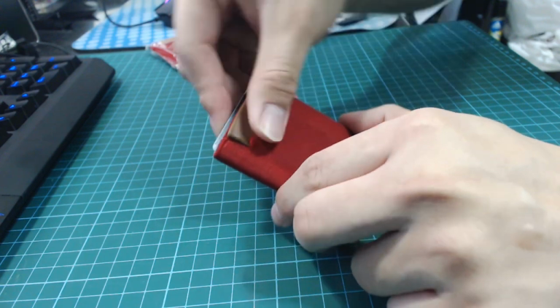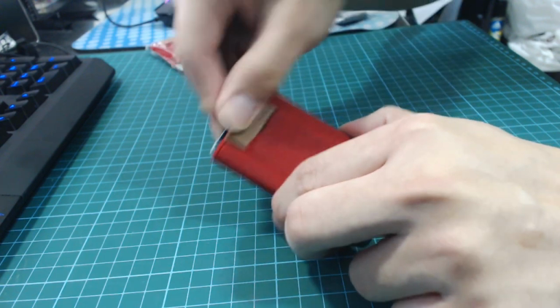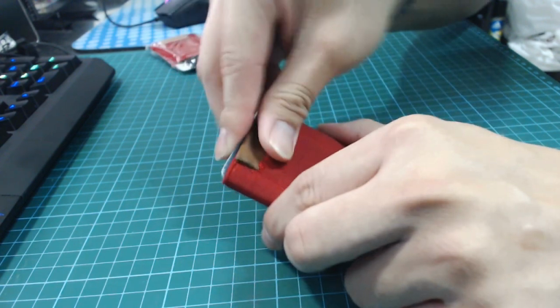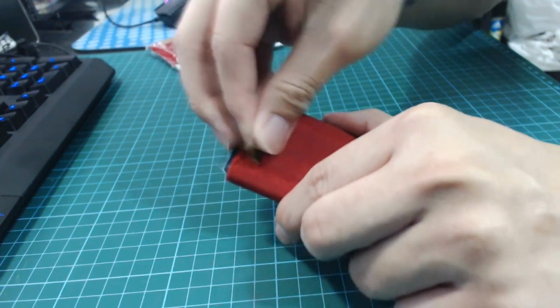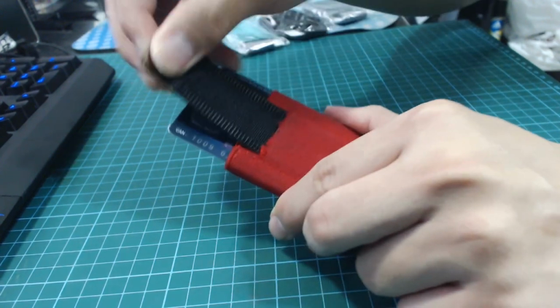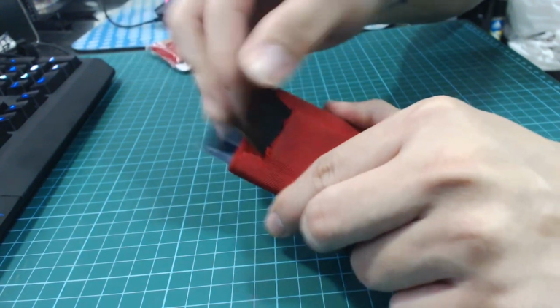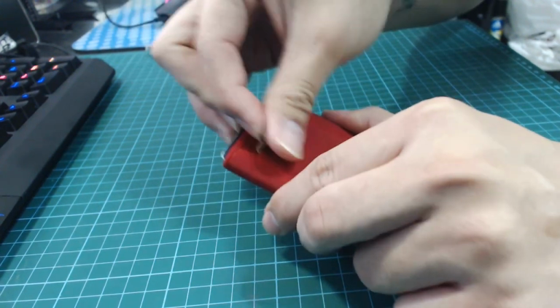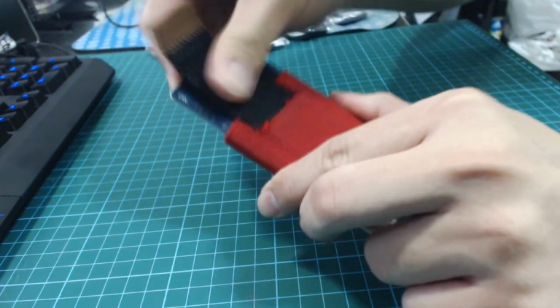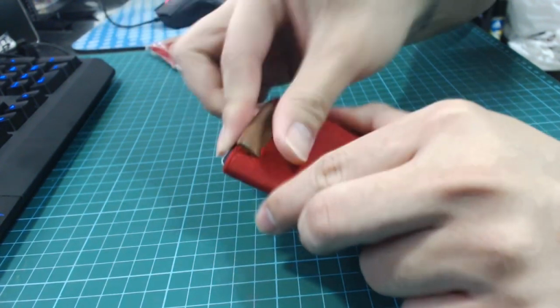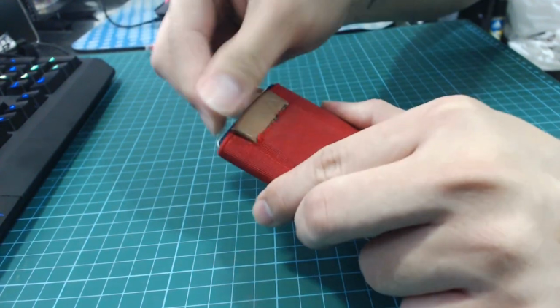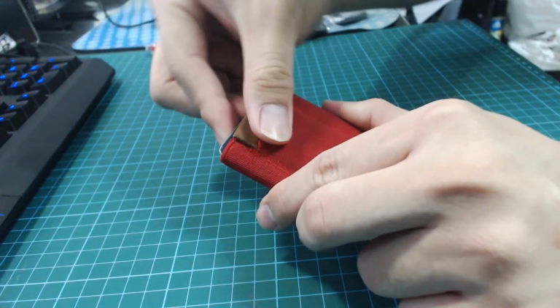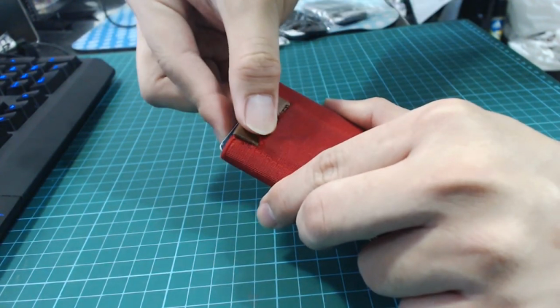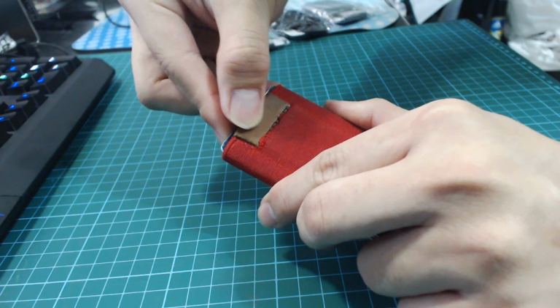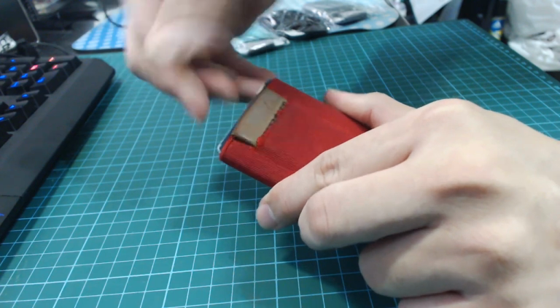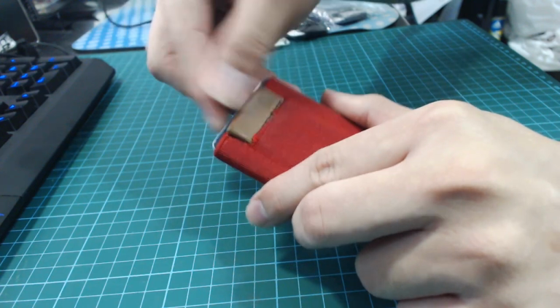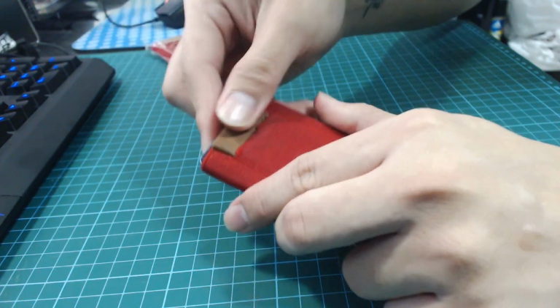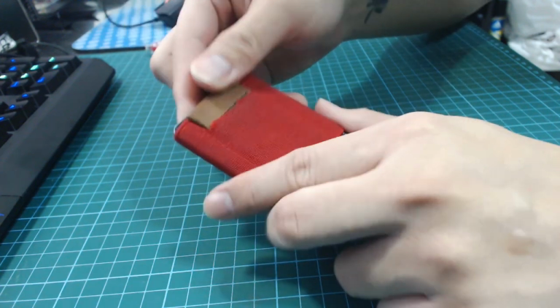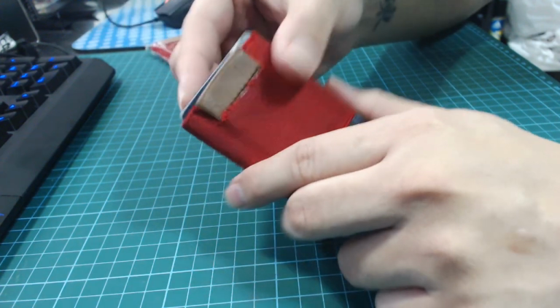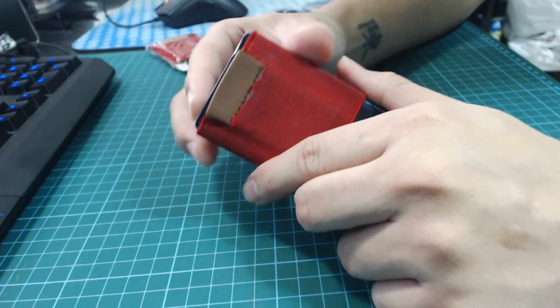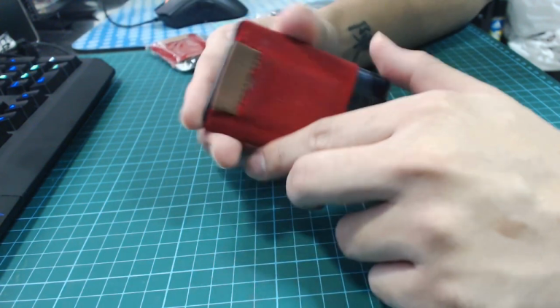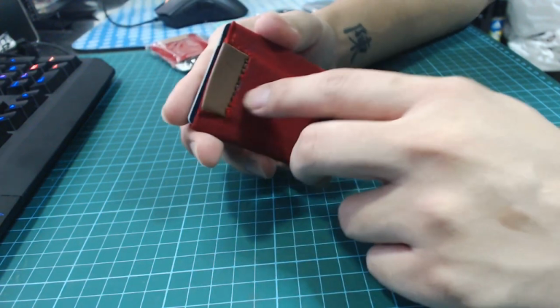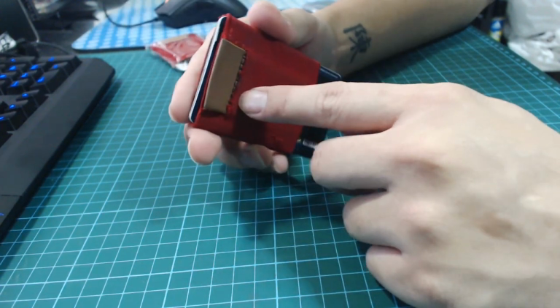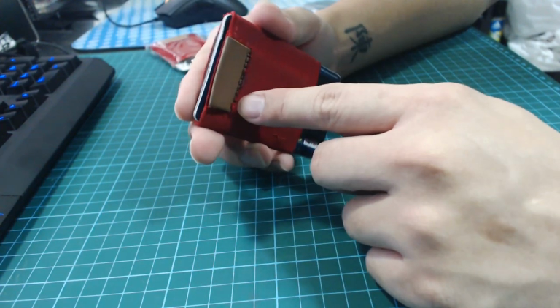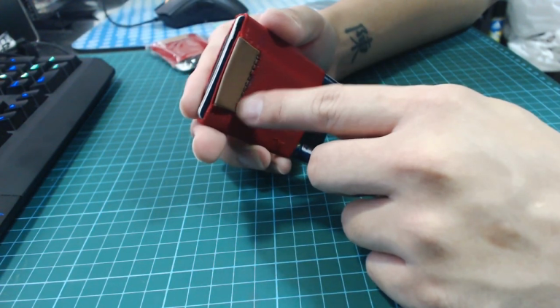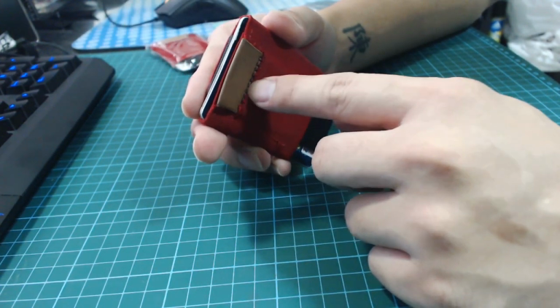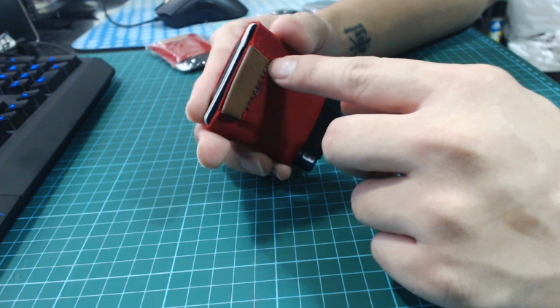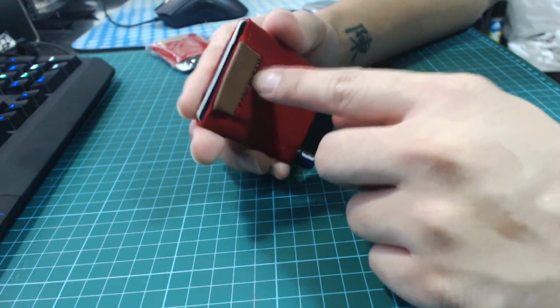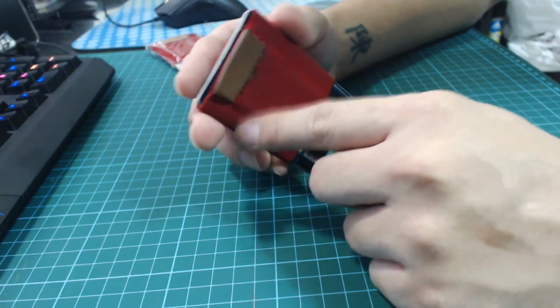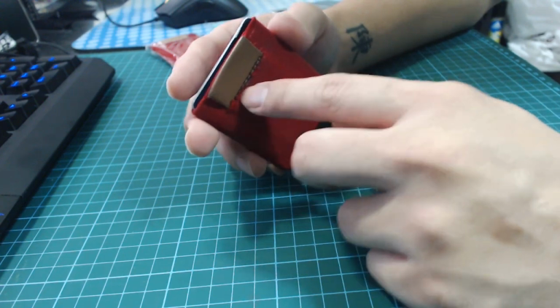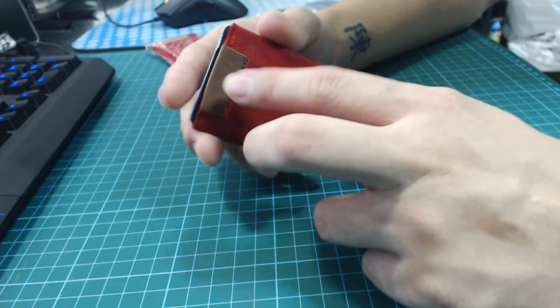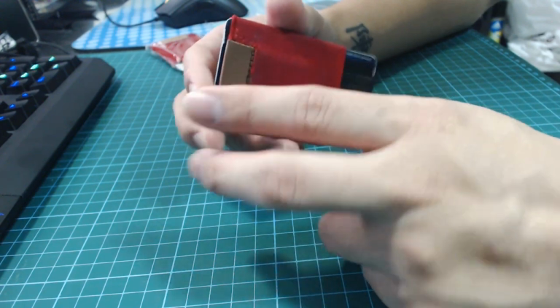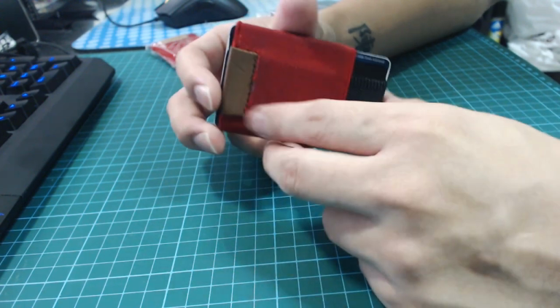As I pull the tab, the more I pull it, I actually pull out some thread as well. So I had to use a lighter or fire to seal up this area for a temporary seal.